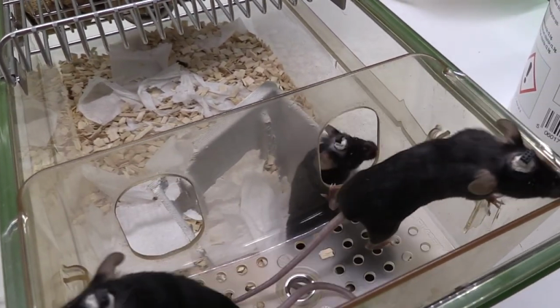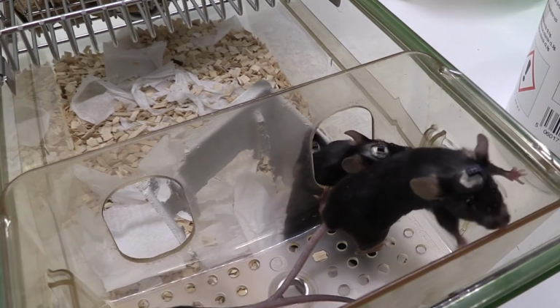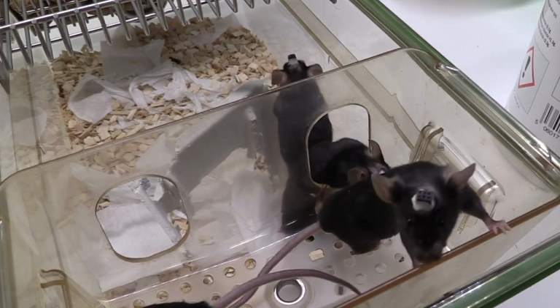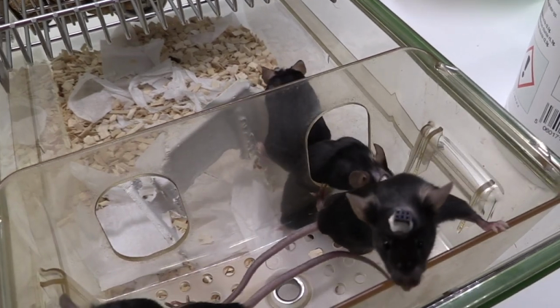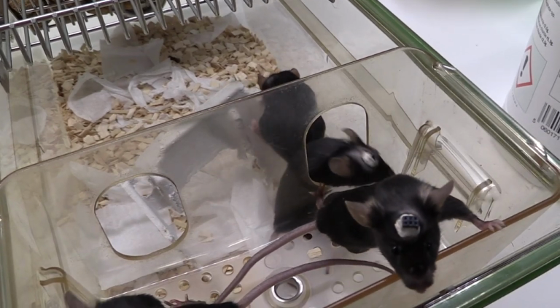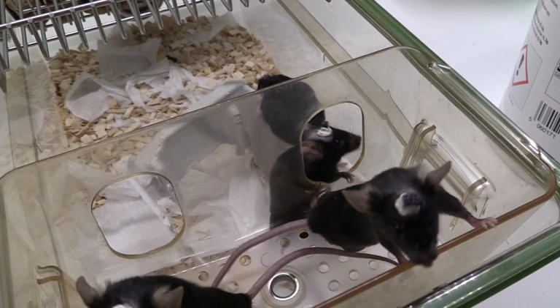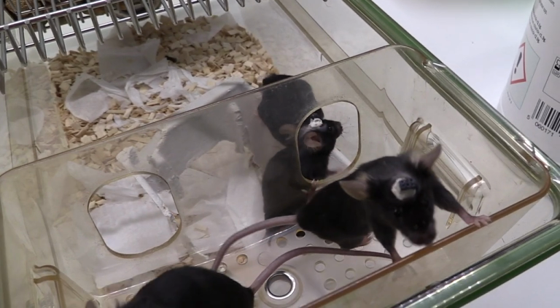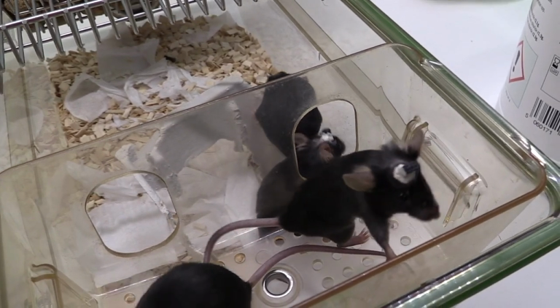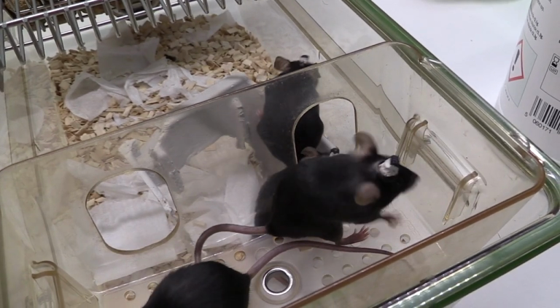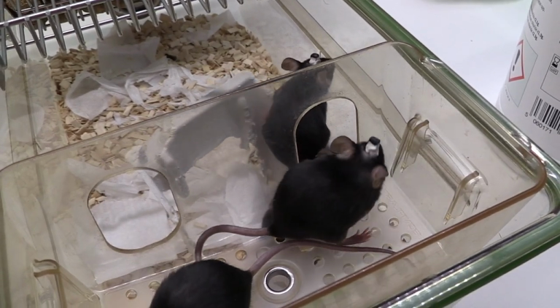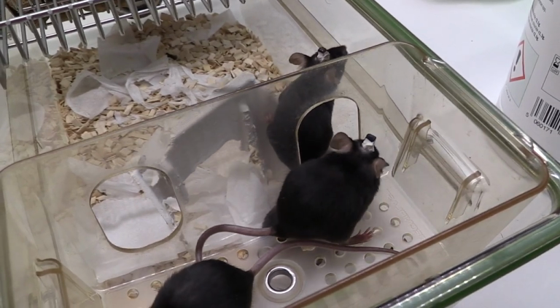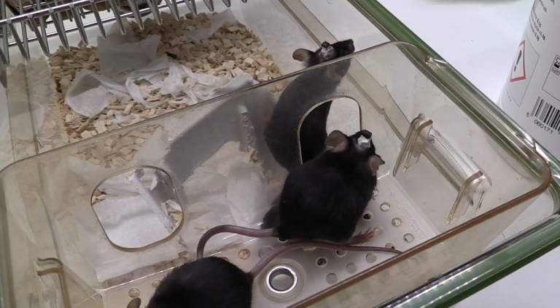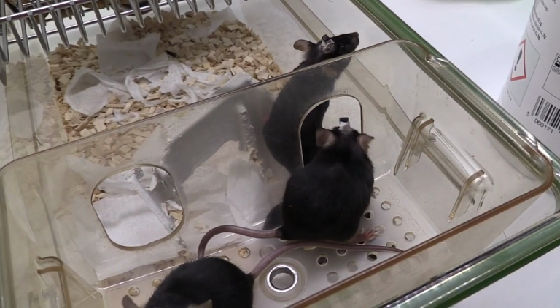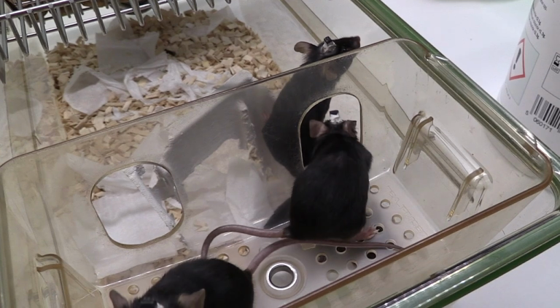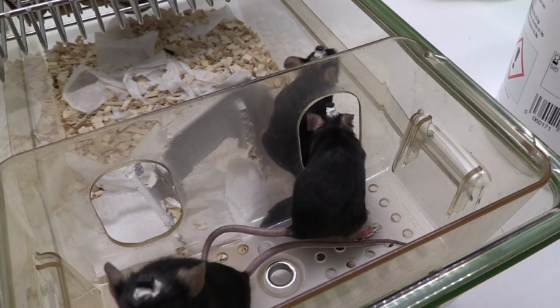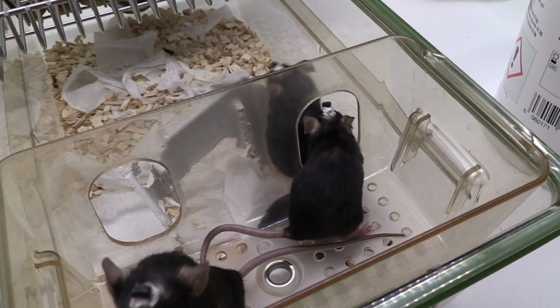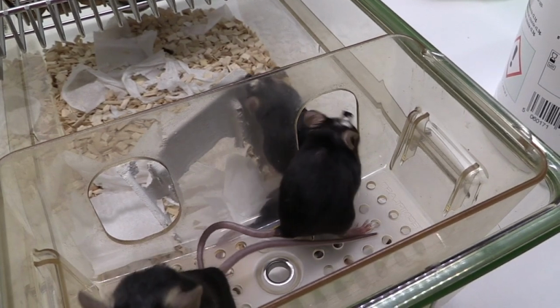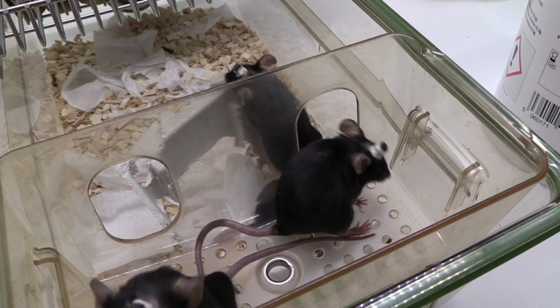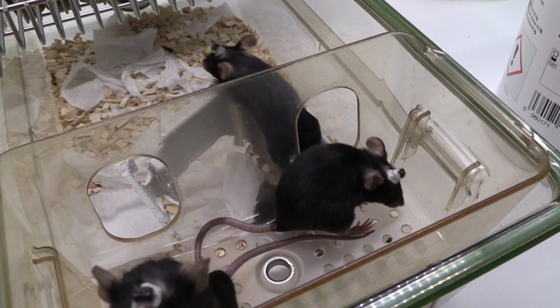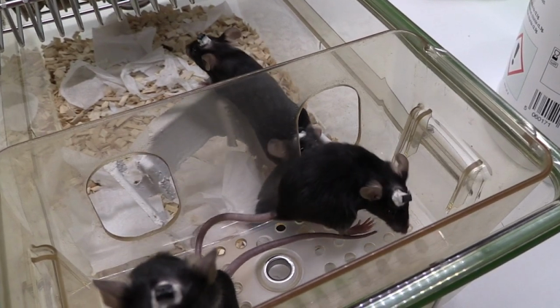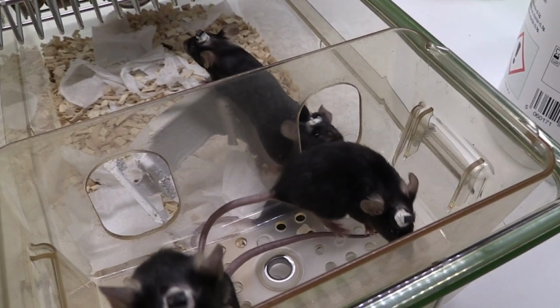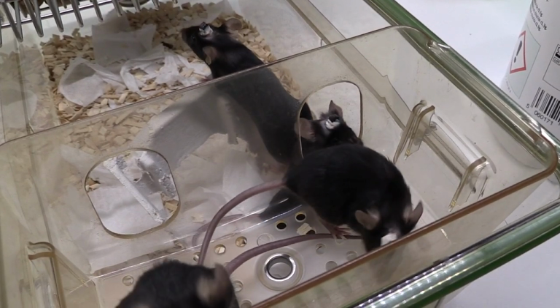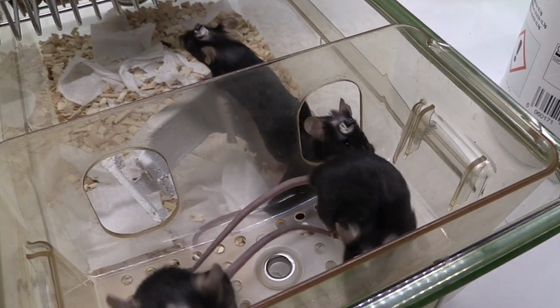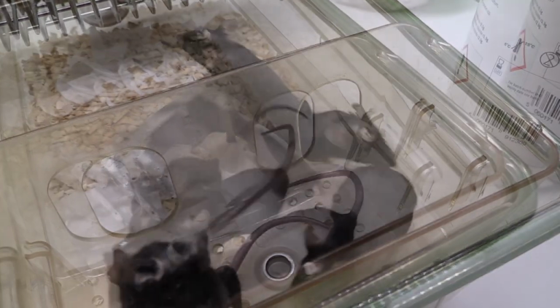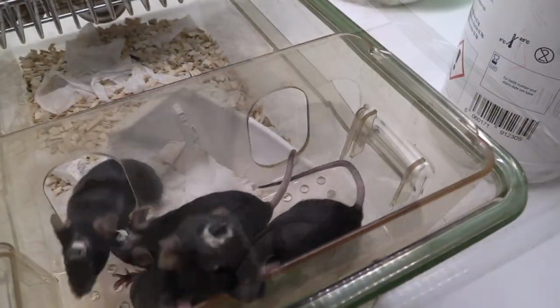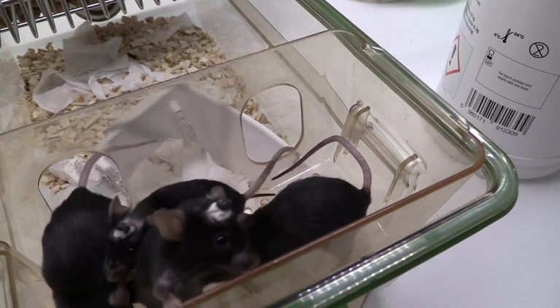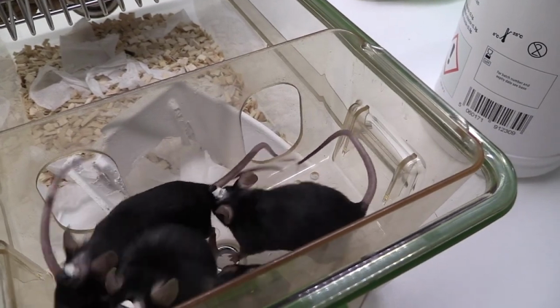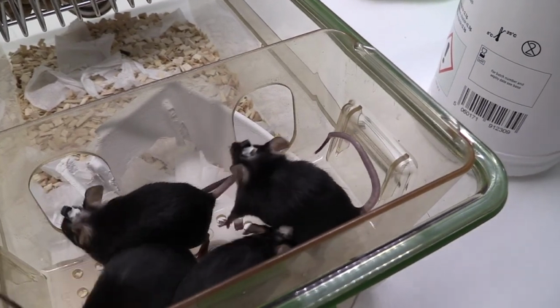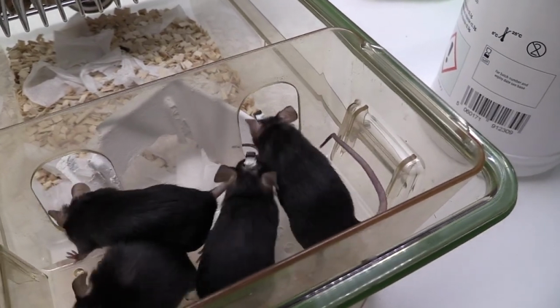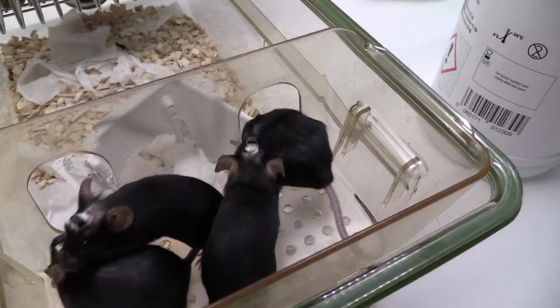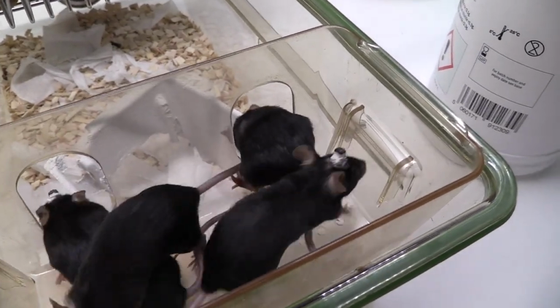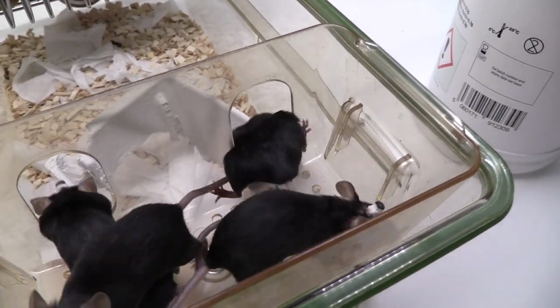They are also given analgesic: in a petri dish they're given a little bit of custard mixed with analgesic, which is Metacam, and they will eat that. They don't normally like plain food because custard is a little bit sweeter, so they don't waste their custard.